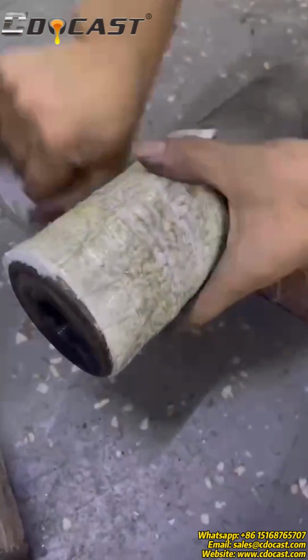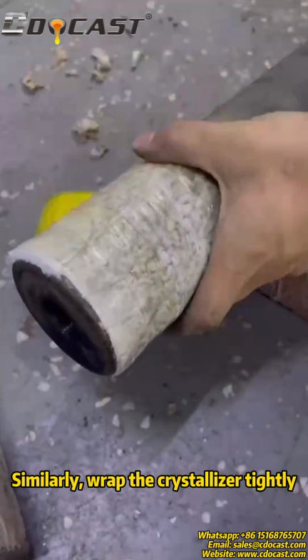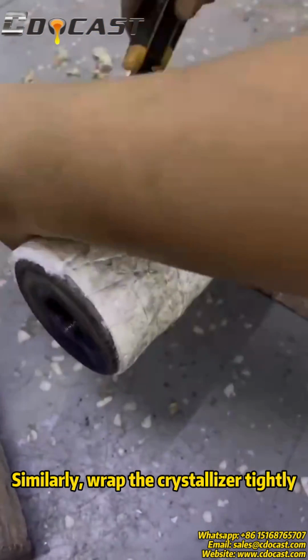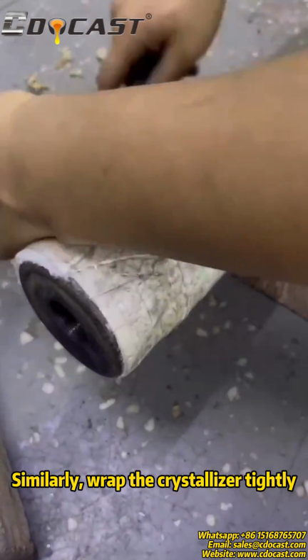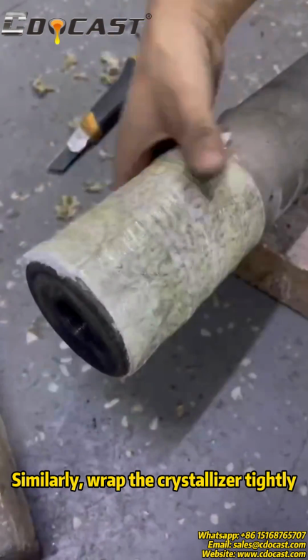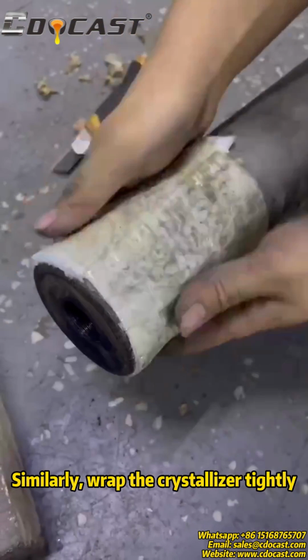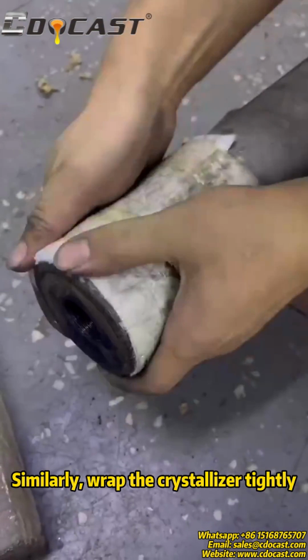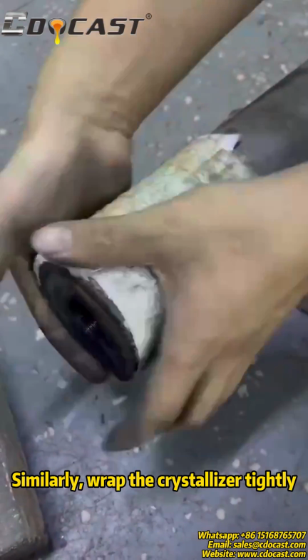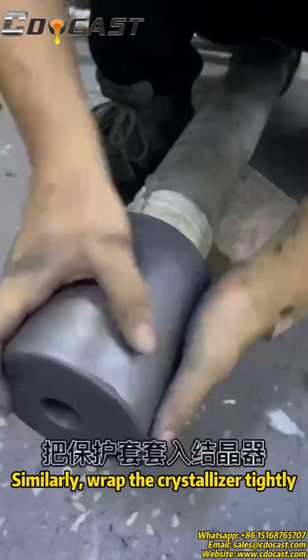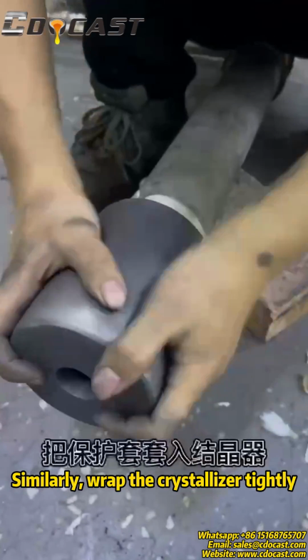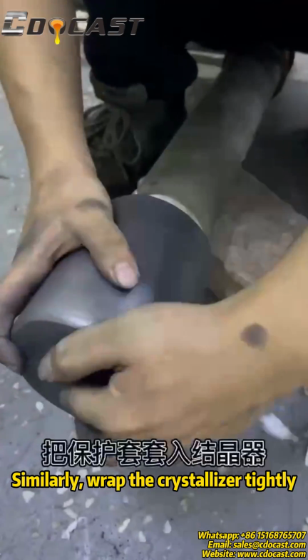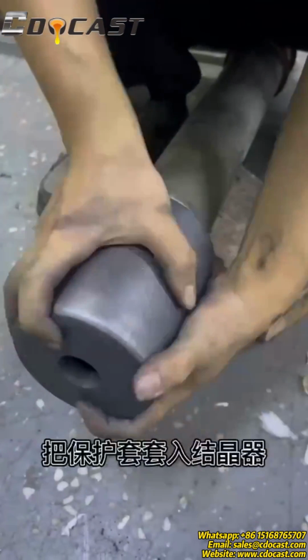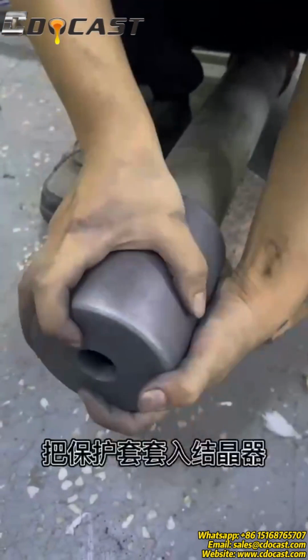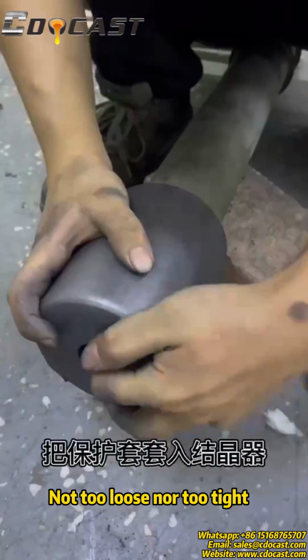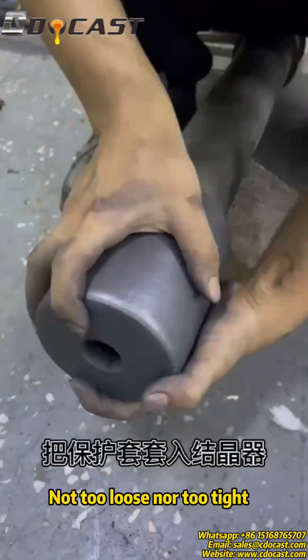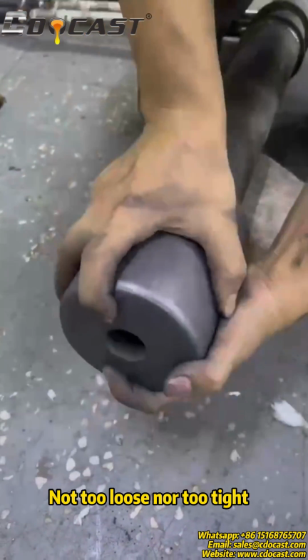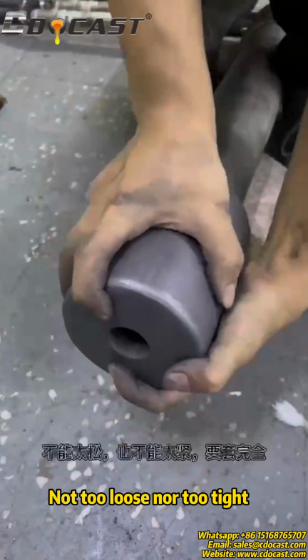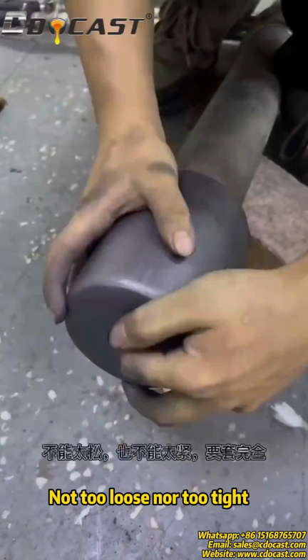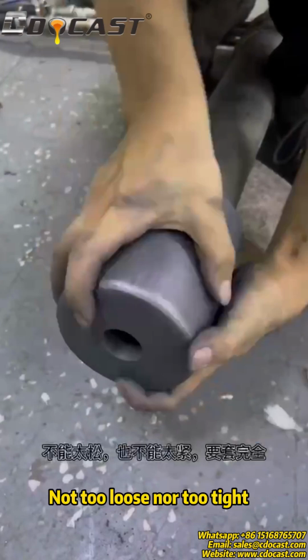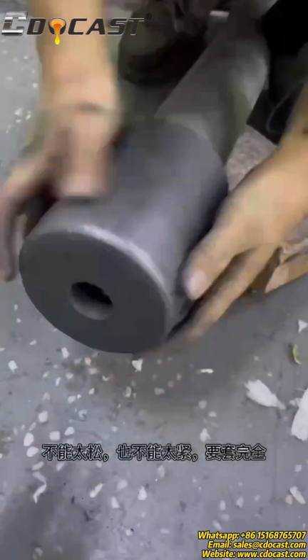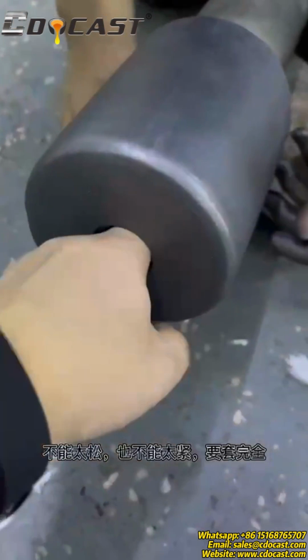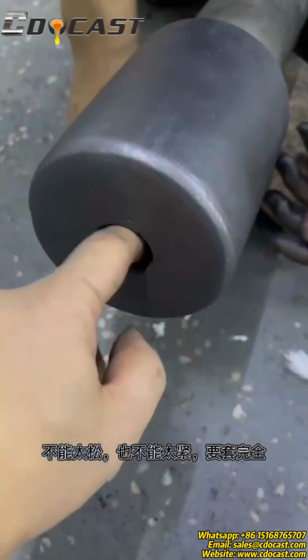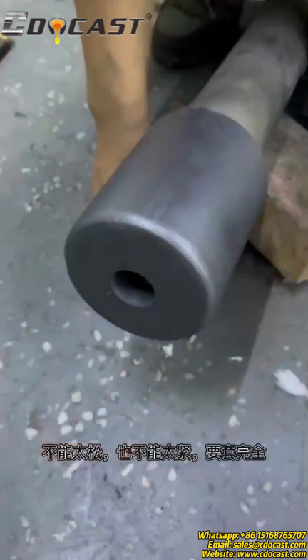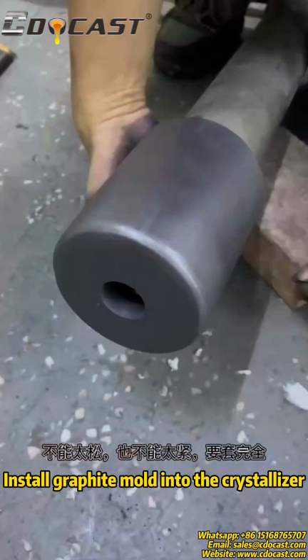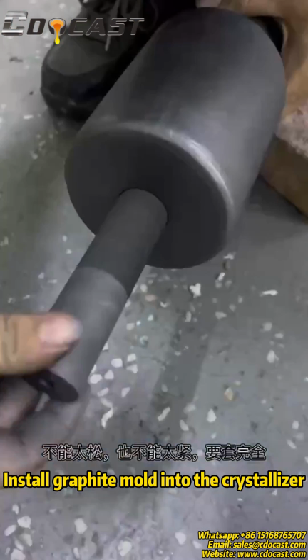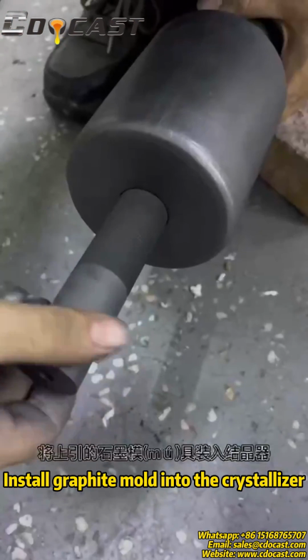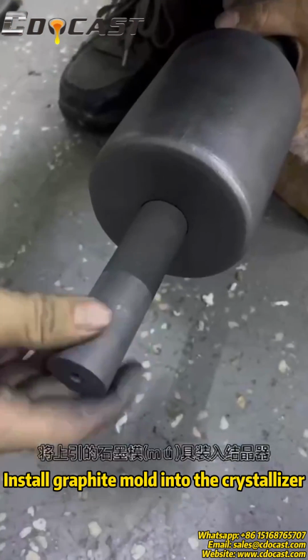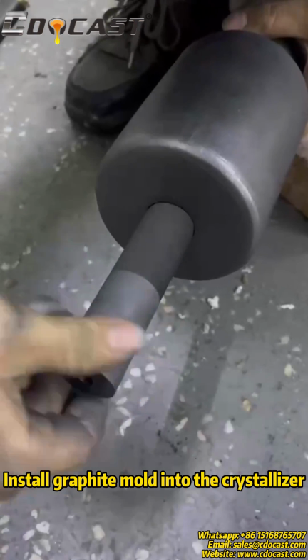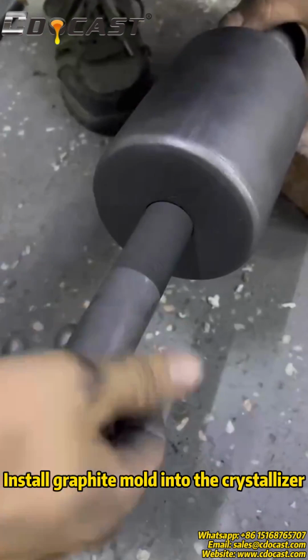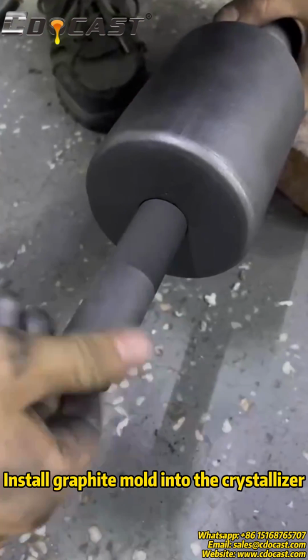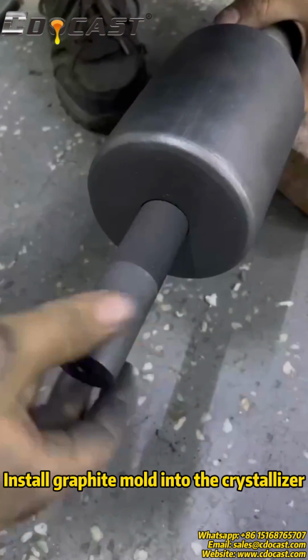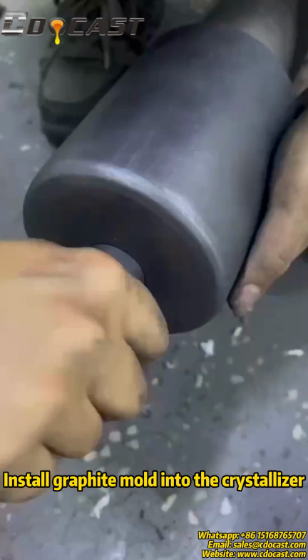Similarly, wrap the crystallizer tightly — not too loose and not too tight. Then install the graphite mold into the crystallizer.